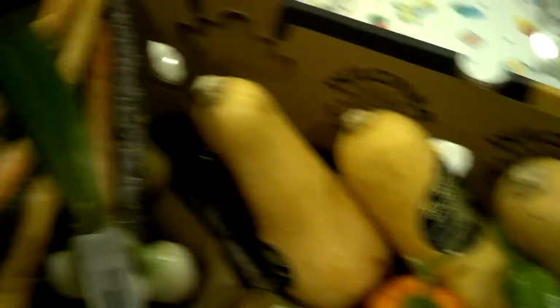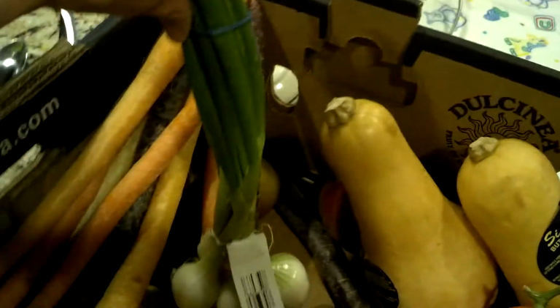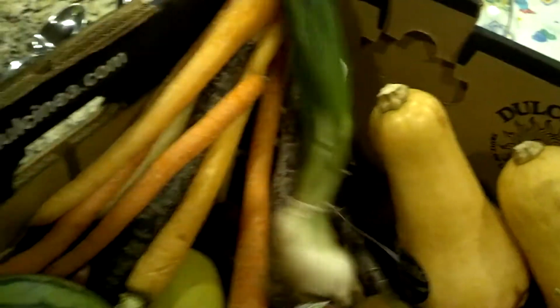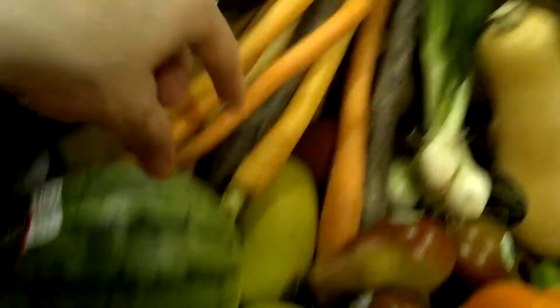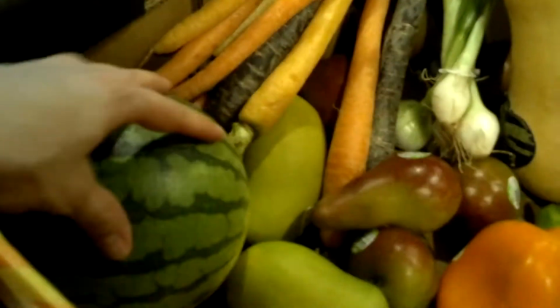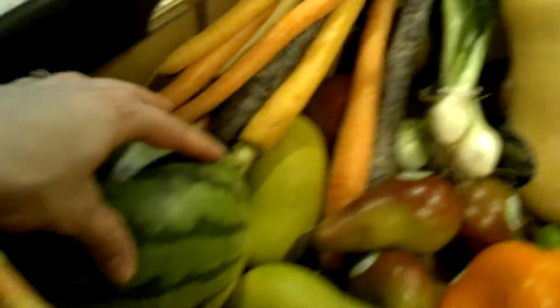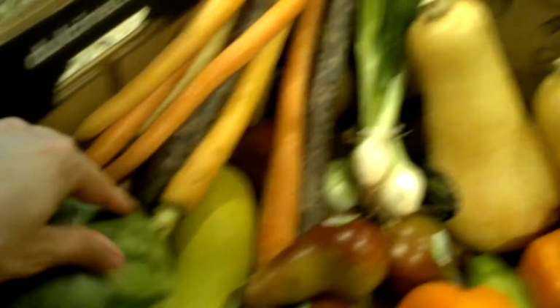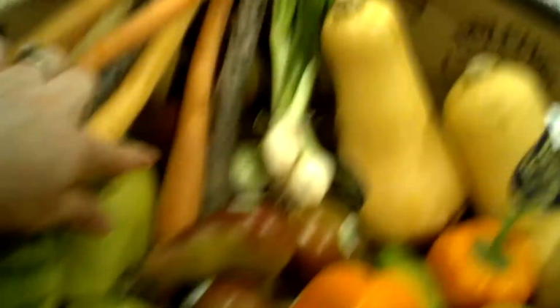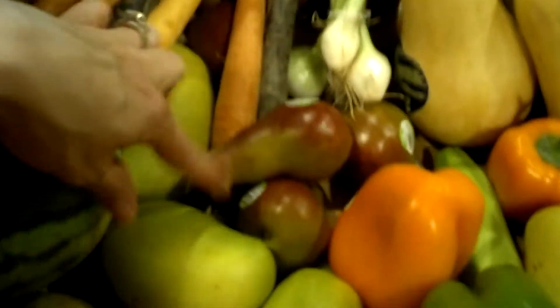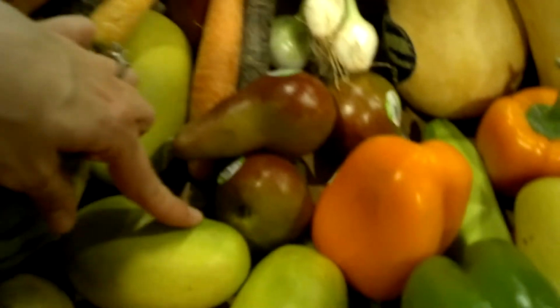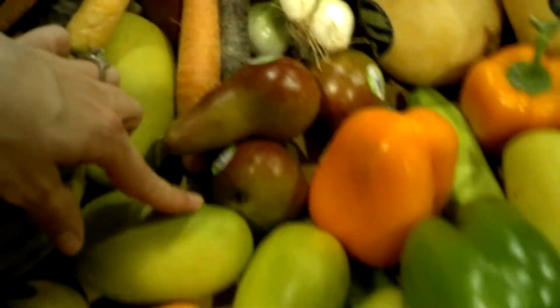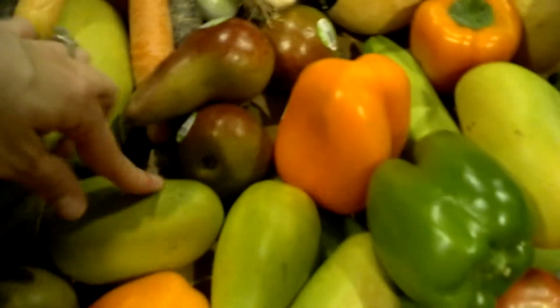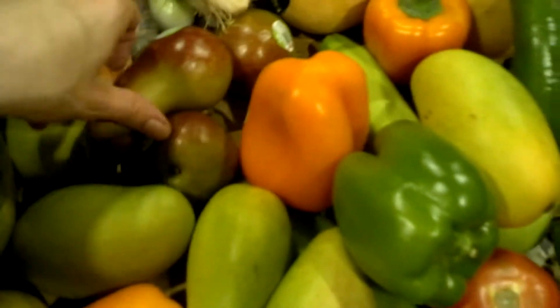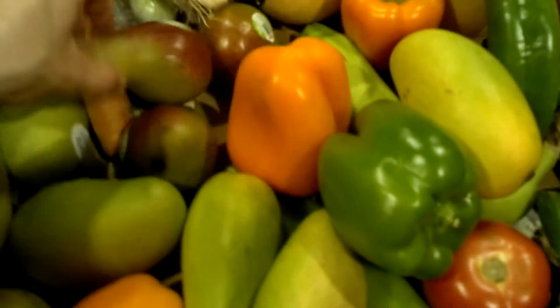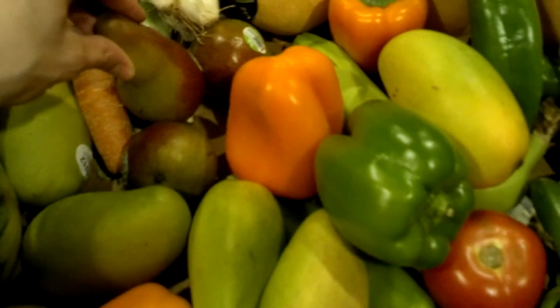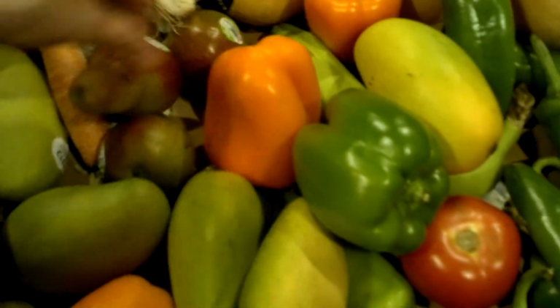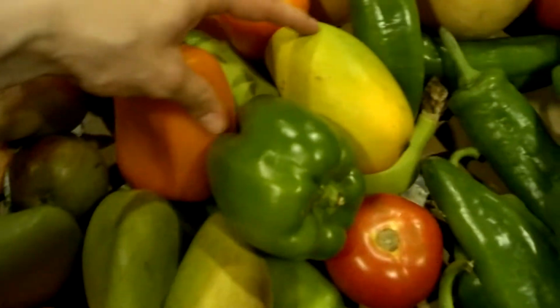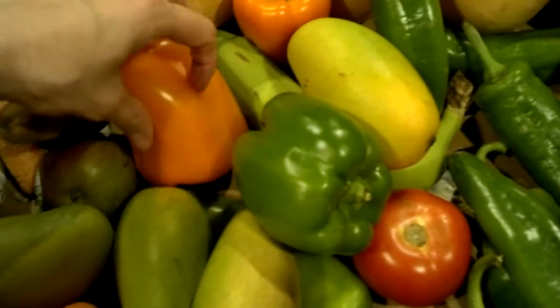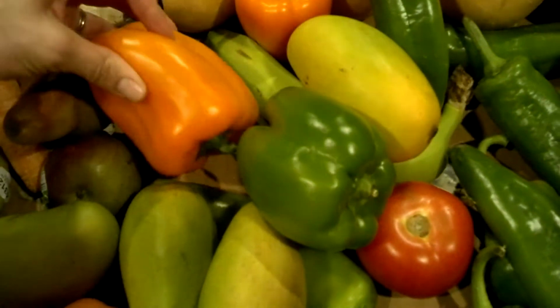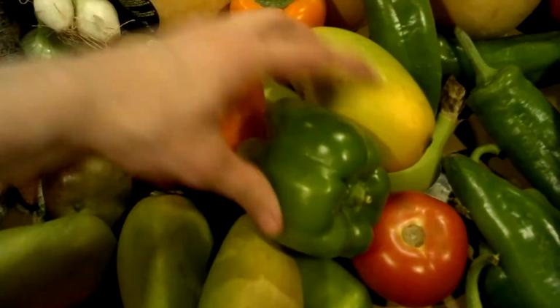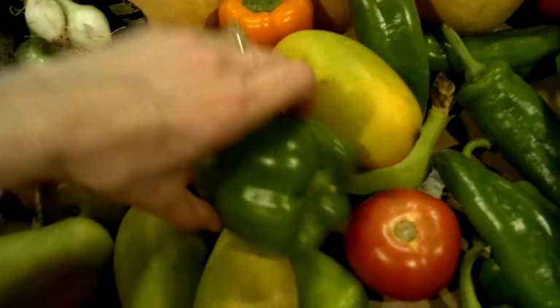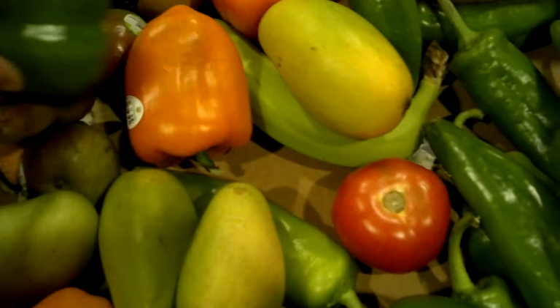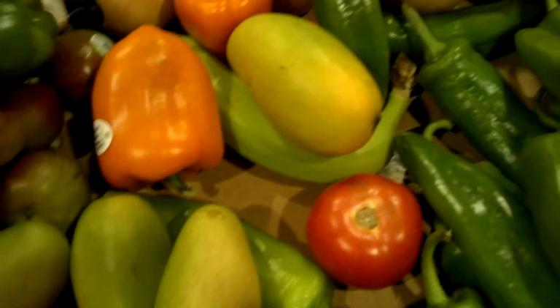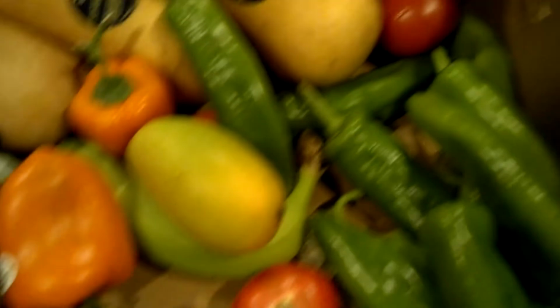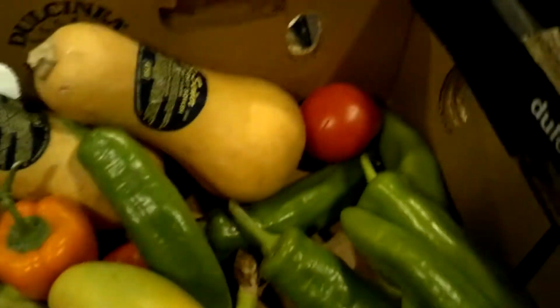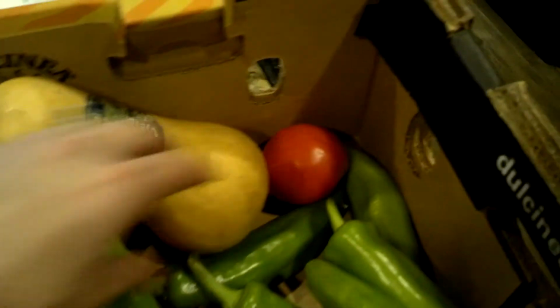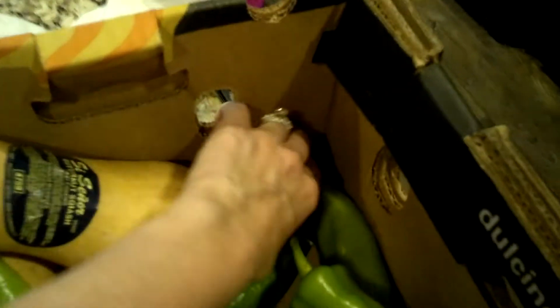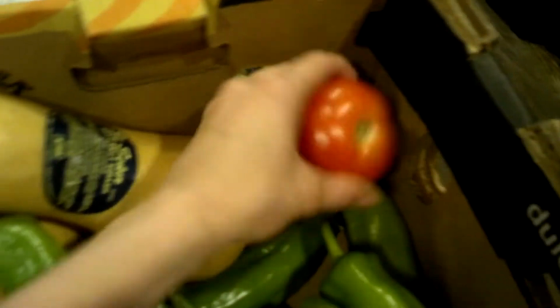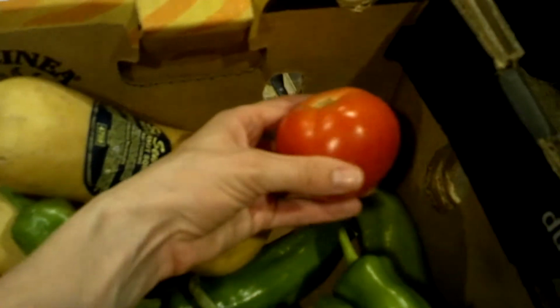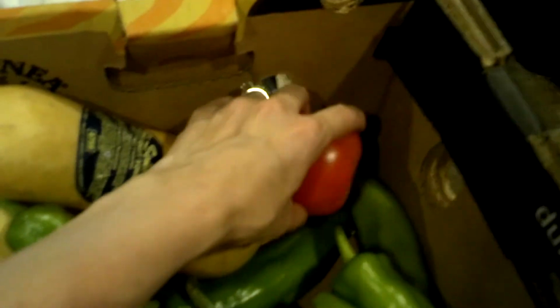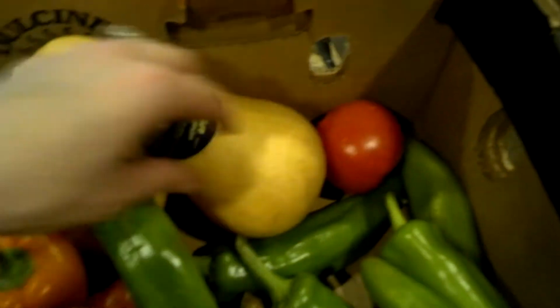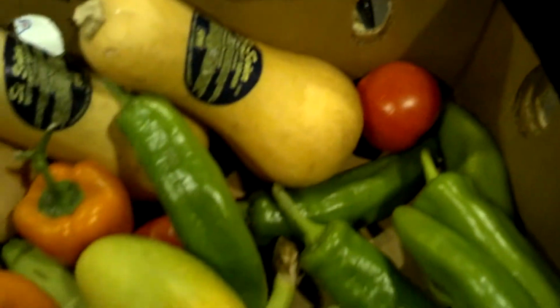So yeah, there's the onions. We got a mini watermelon, we got a few mangoes, we had a bunch of pears, and we got some various bell peppers. And we also got a handful of tomatoes.